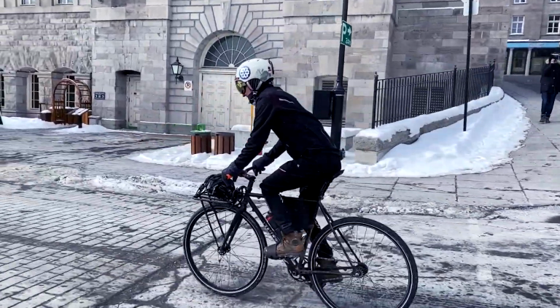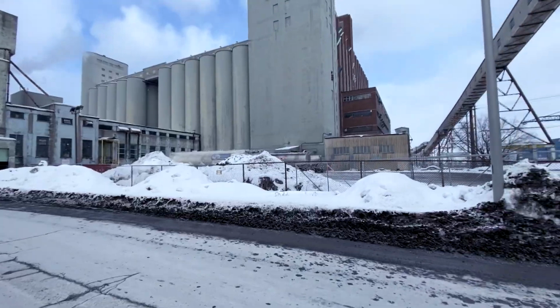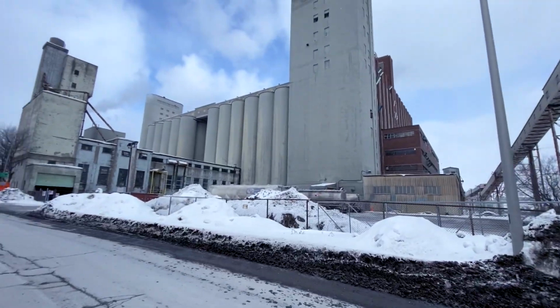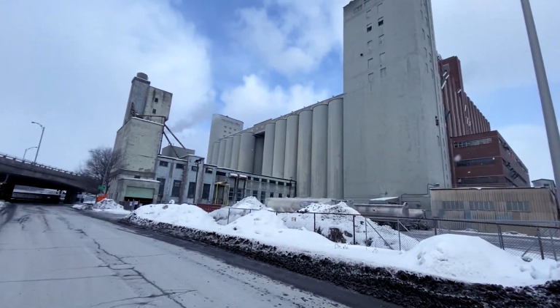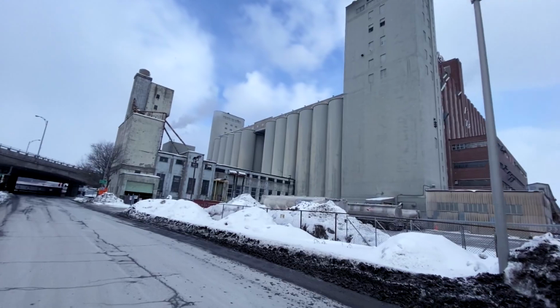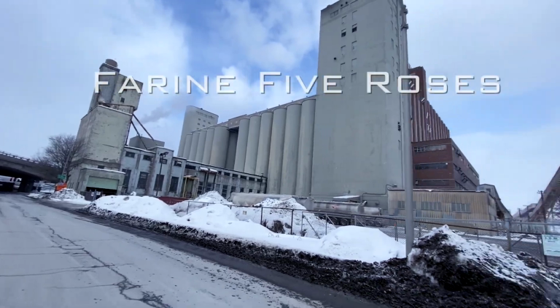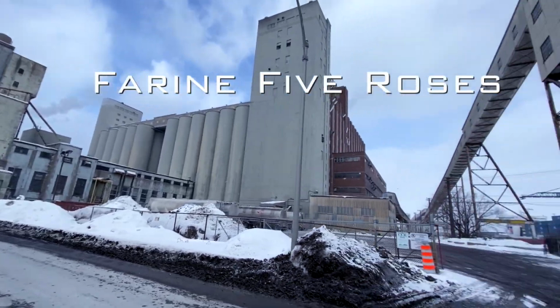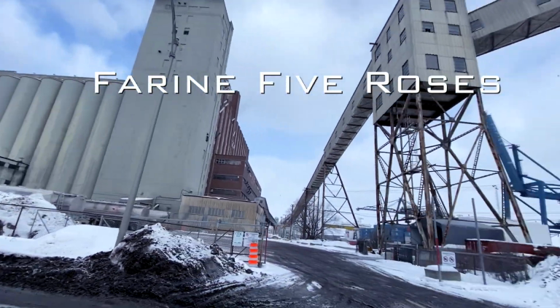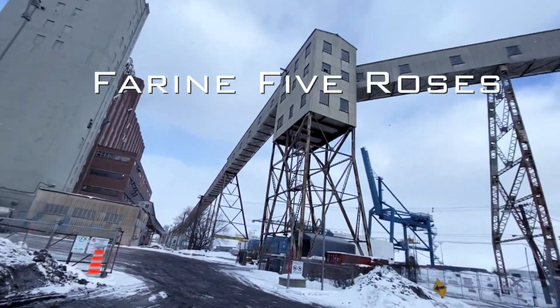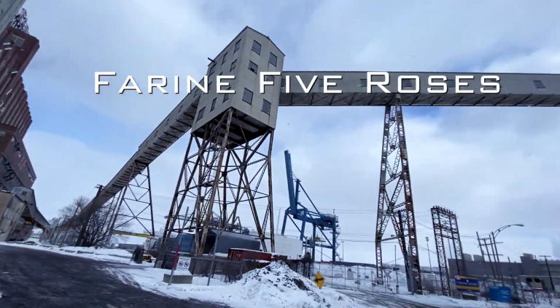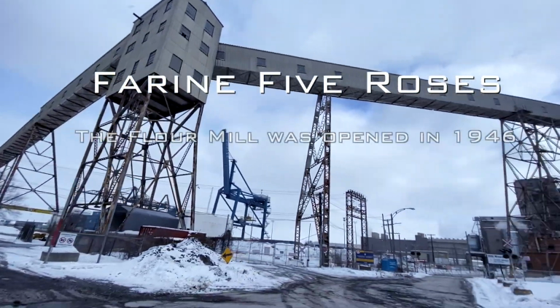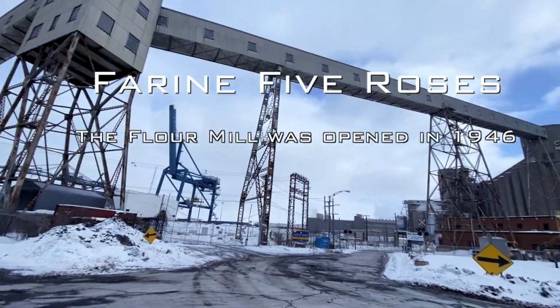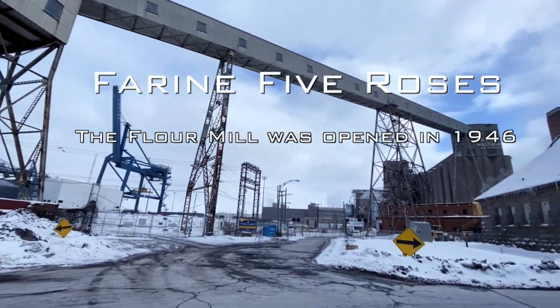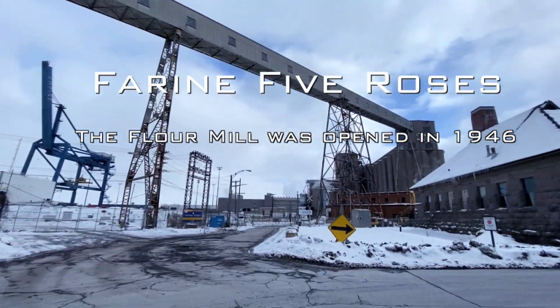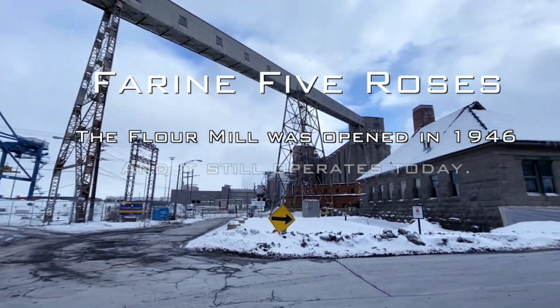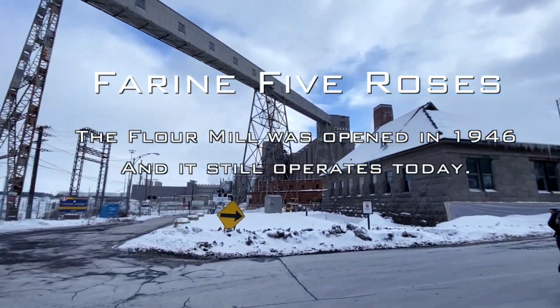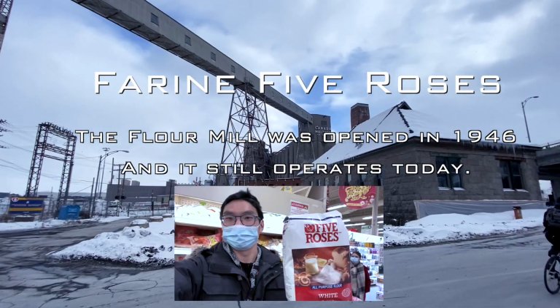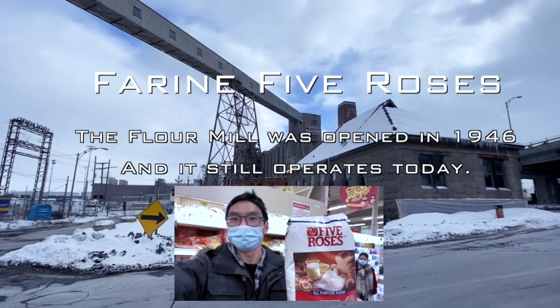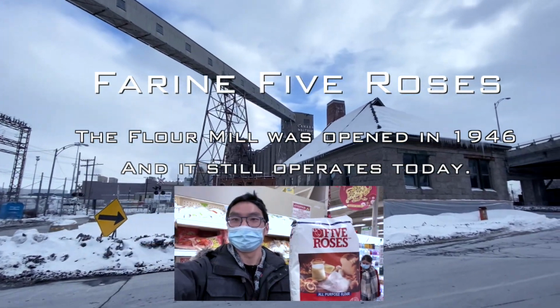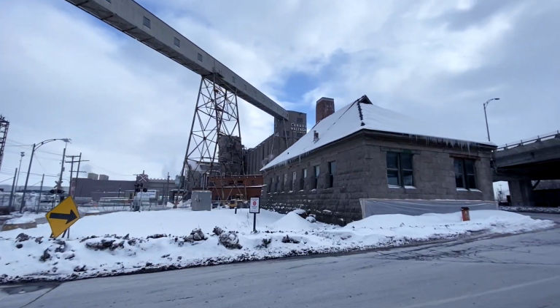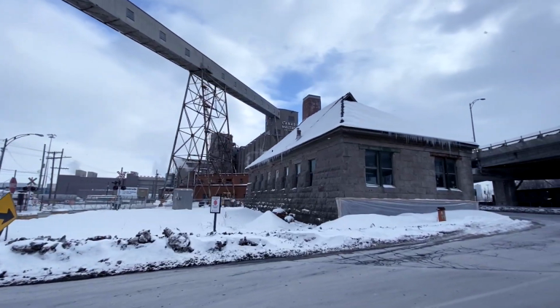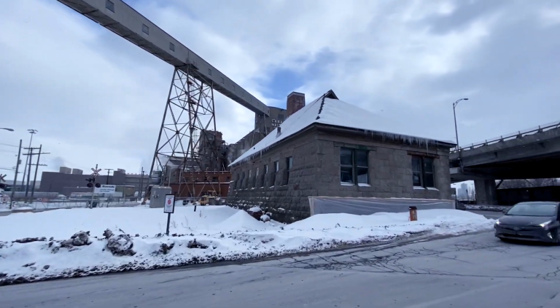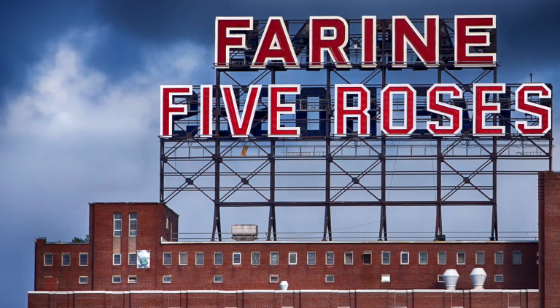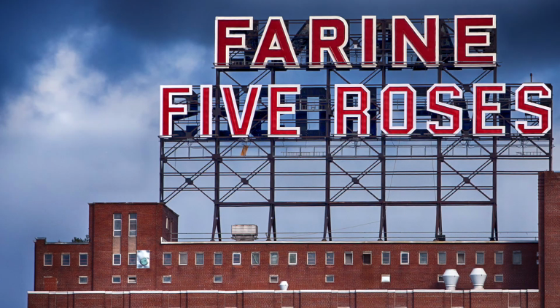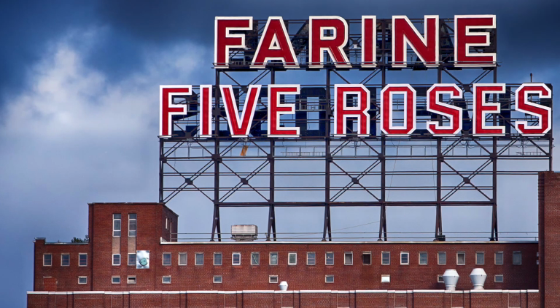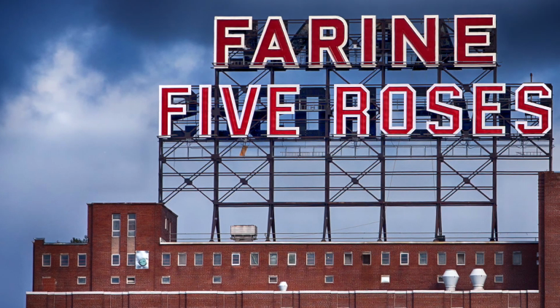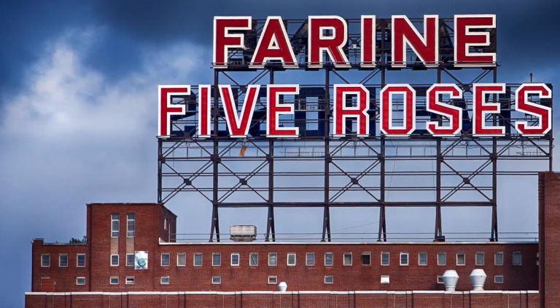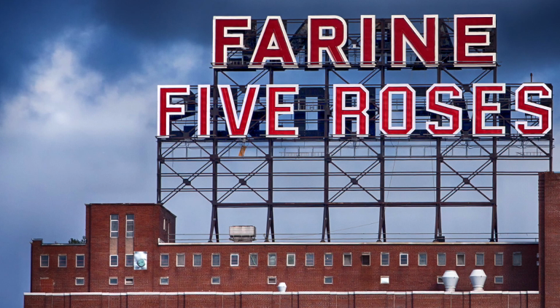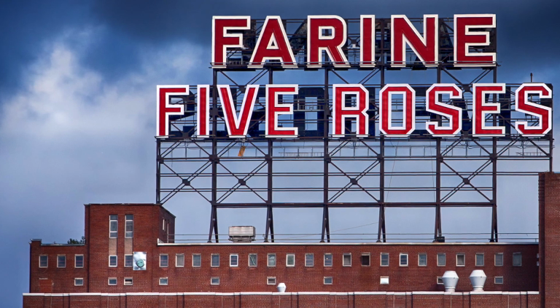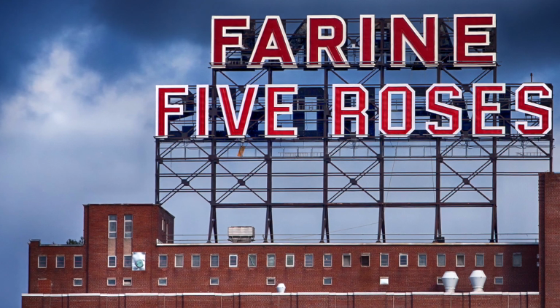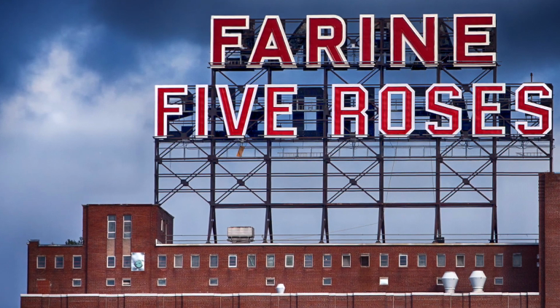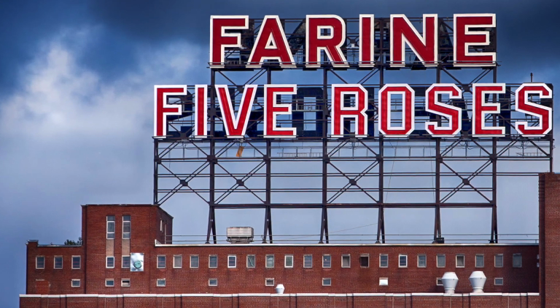The charms of Montreal. This is Five Roses, a flour mill opened in 1946 that still operates today. Just look at that industrial style — it's become a landmark of Montreal now.